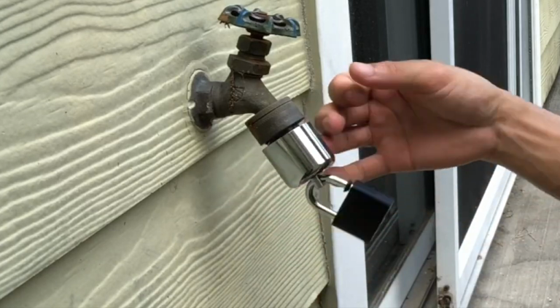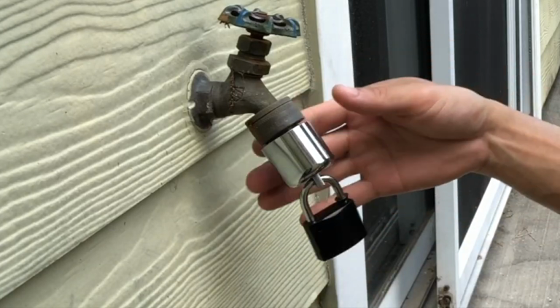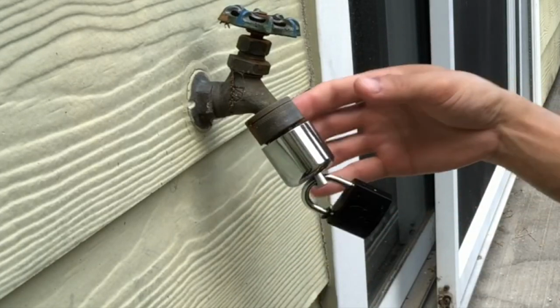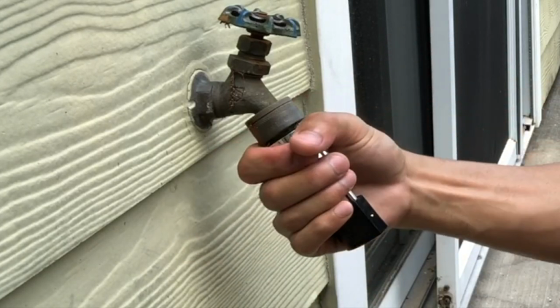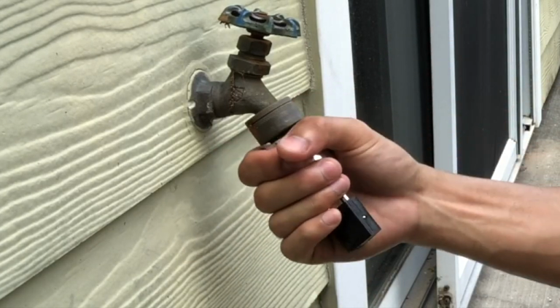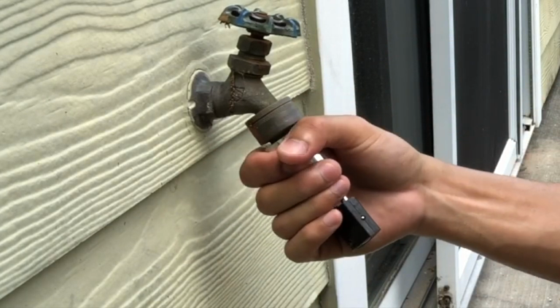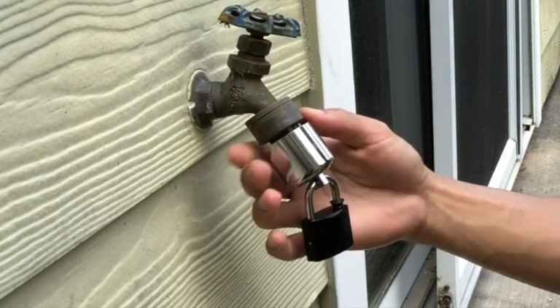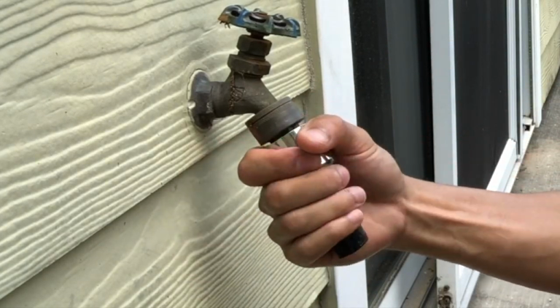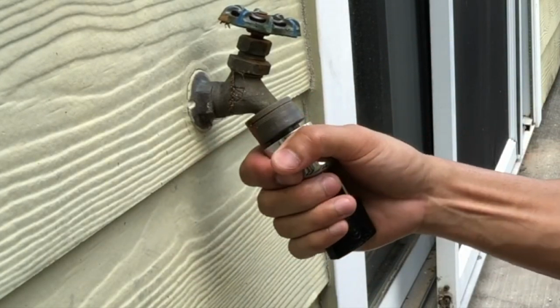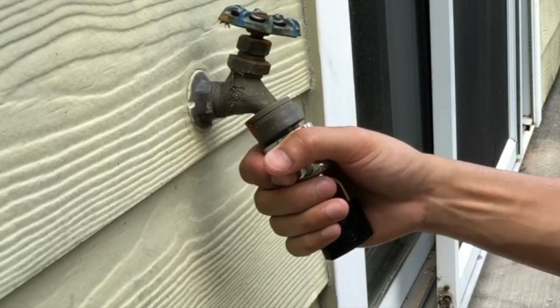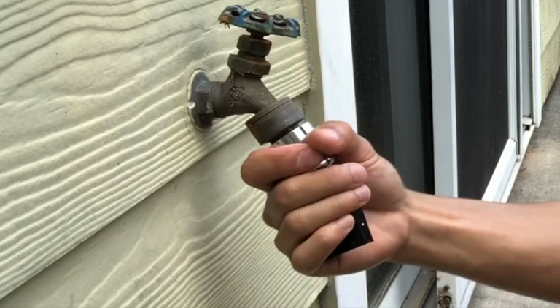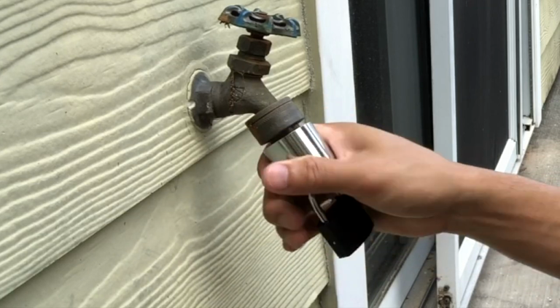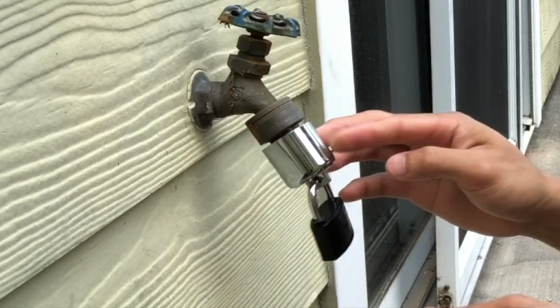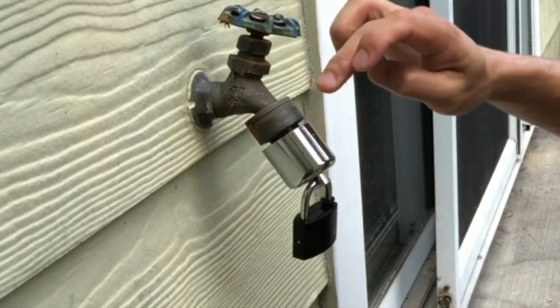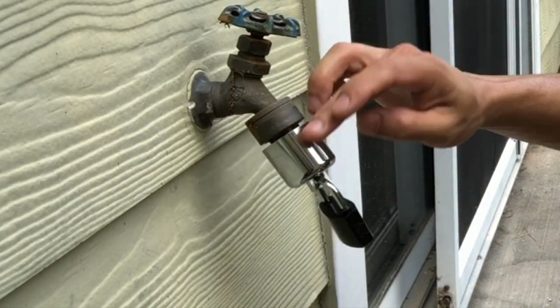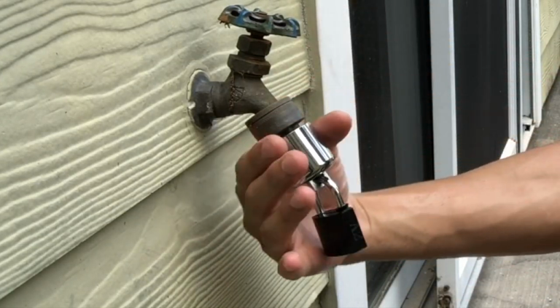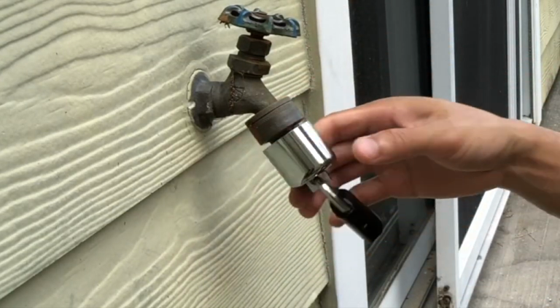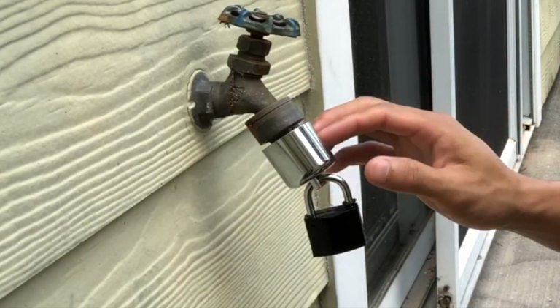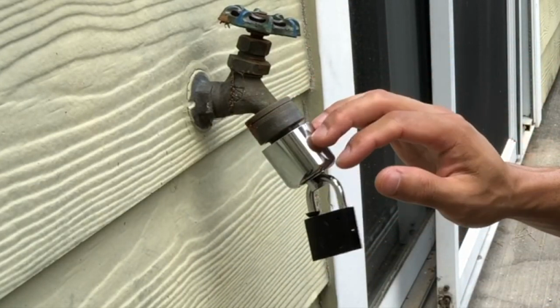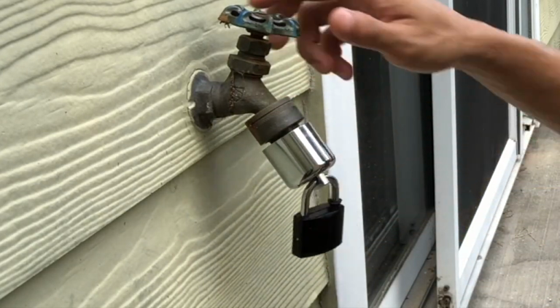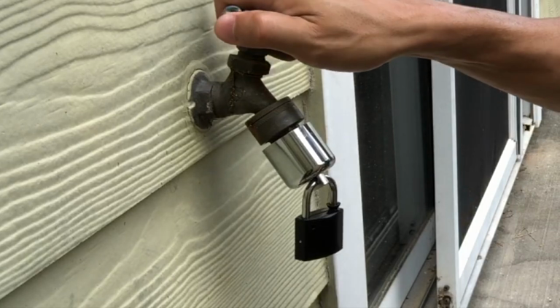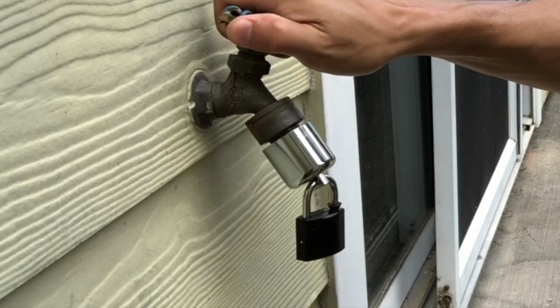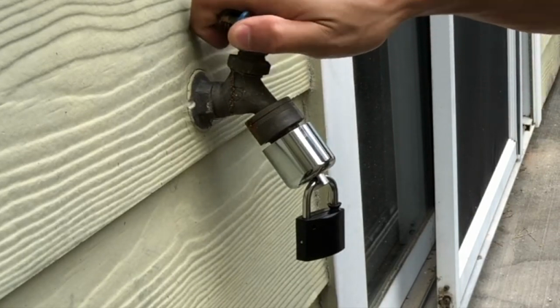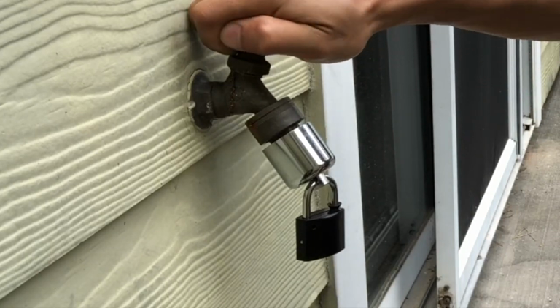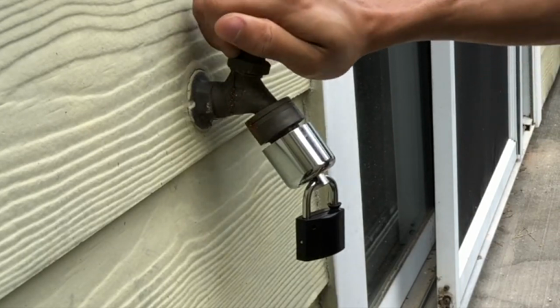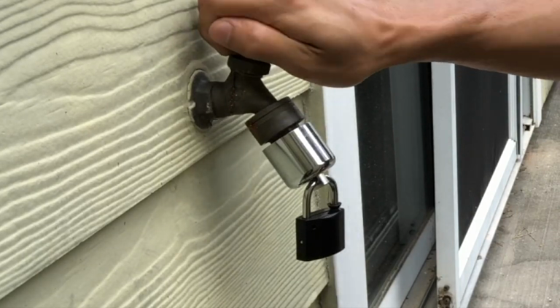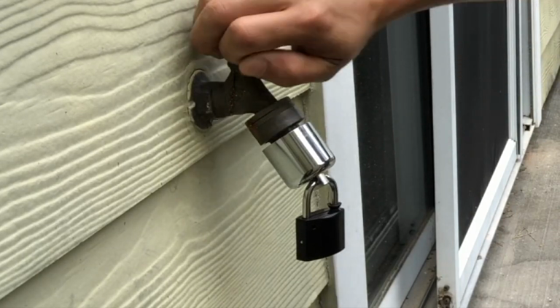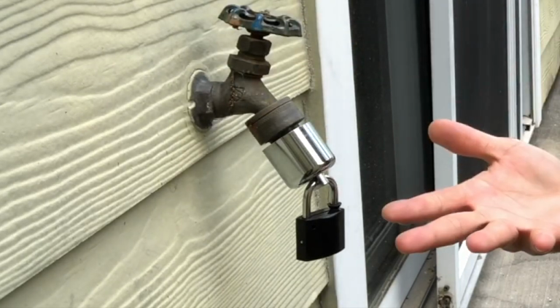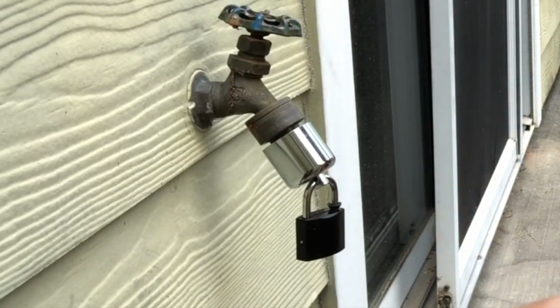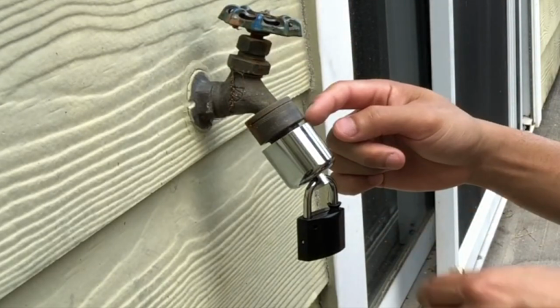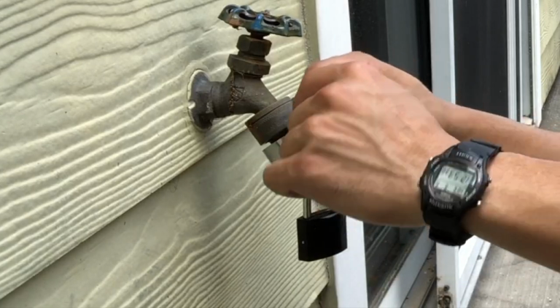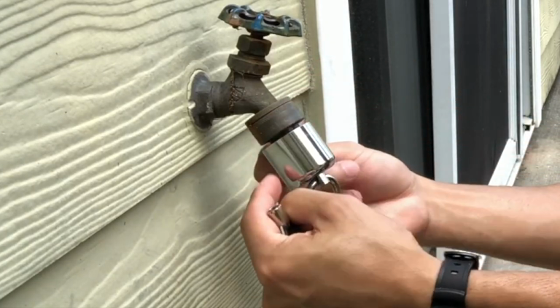And check that out — I can't get it off. See that? It just spins around if someone tries to untighten it. If you open up the water, water doesn't come out either, so nothing will drip around the rim.